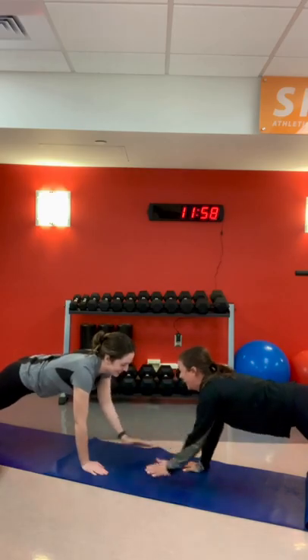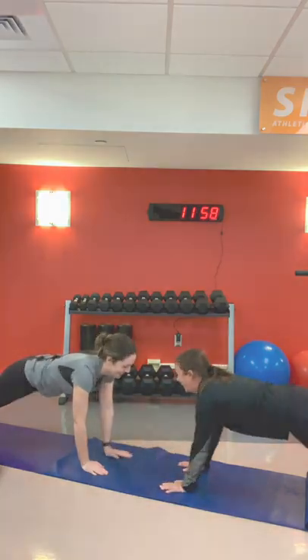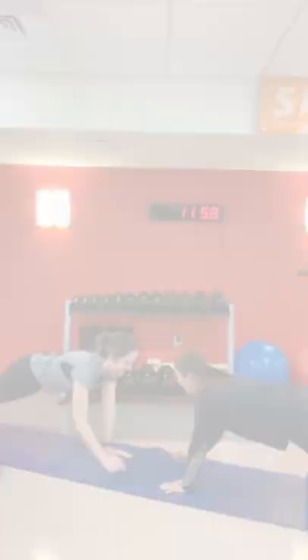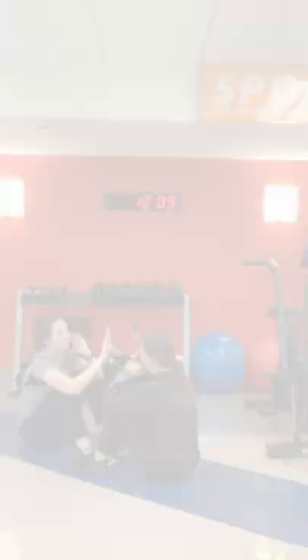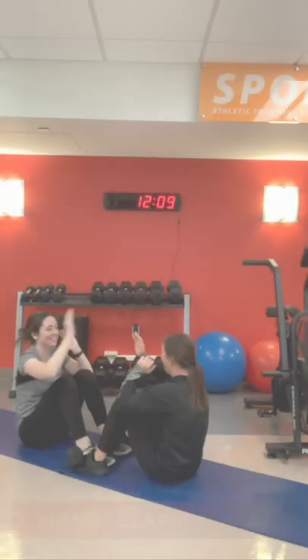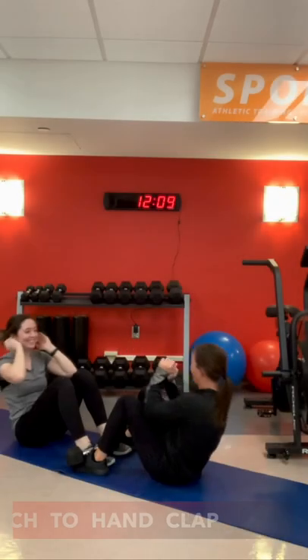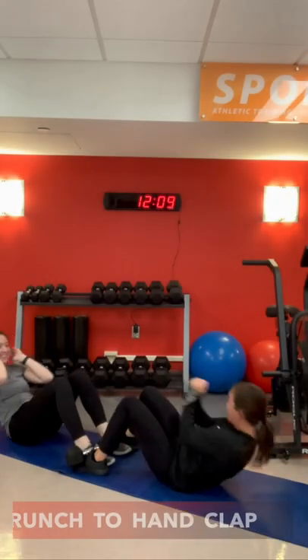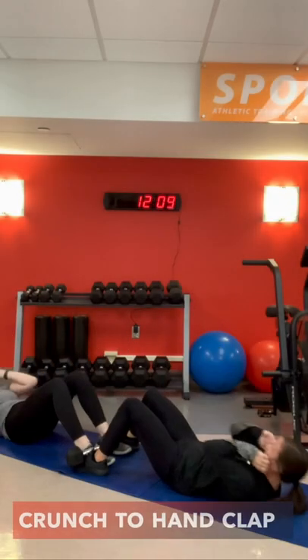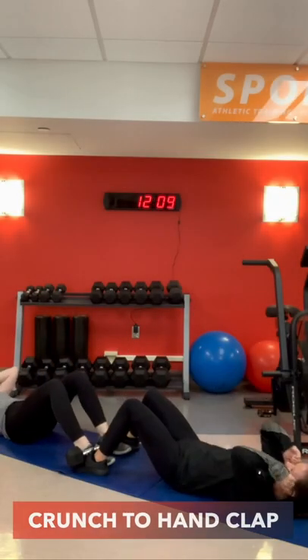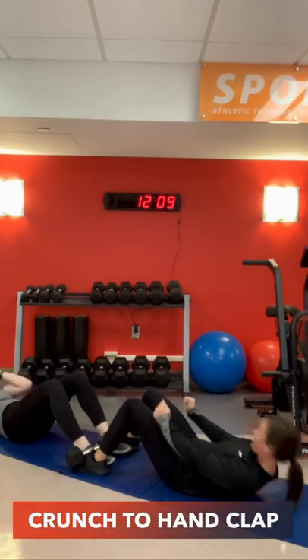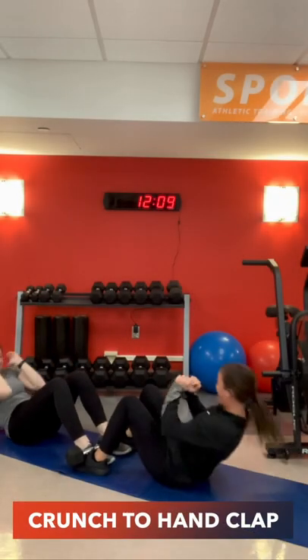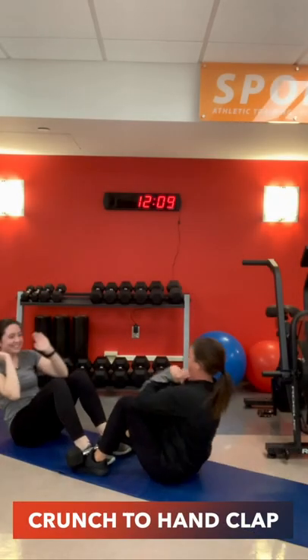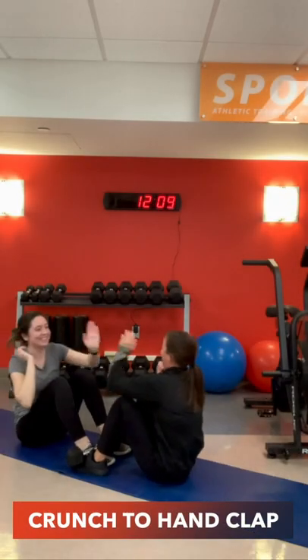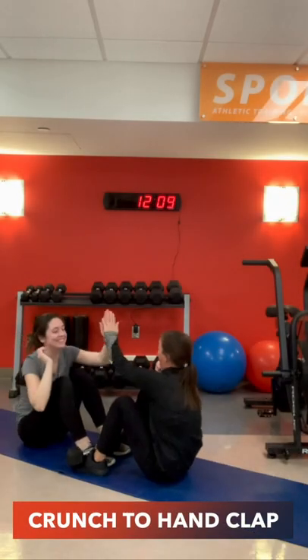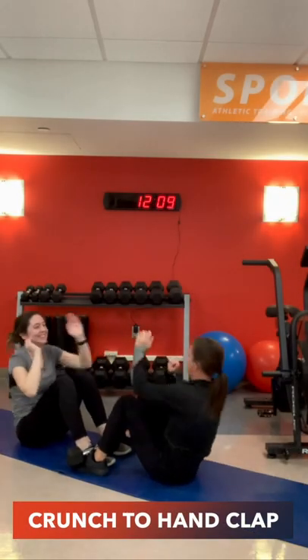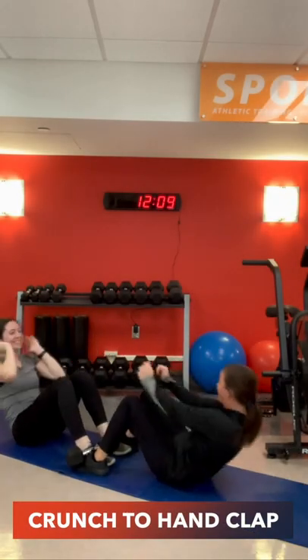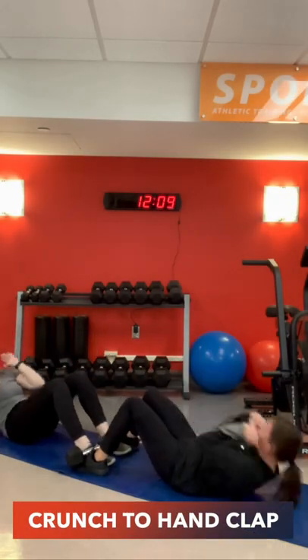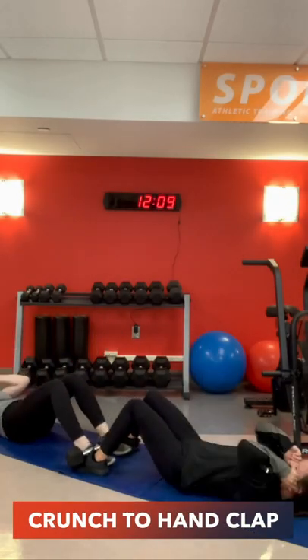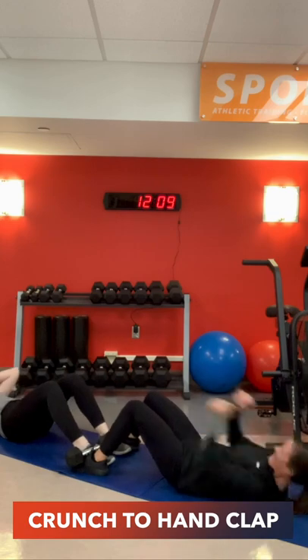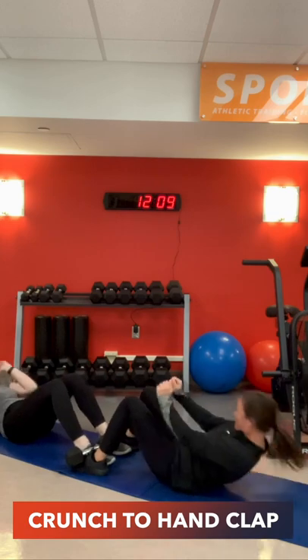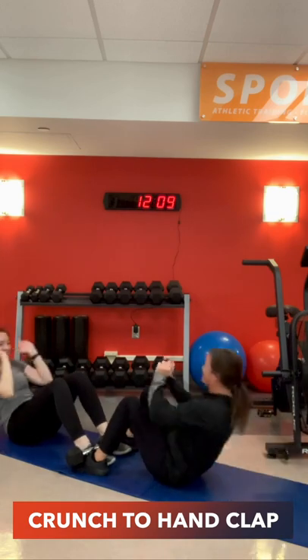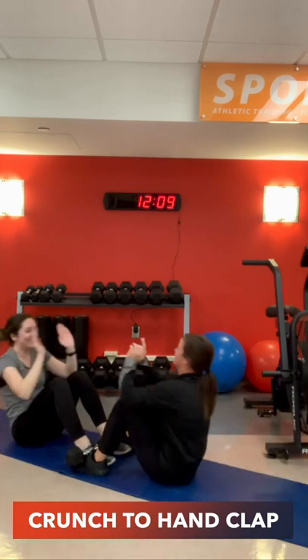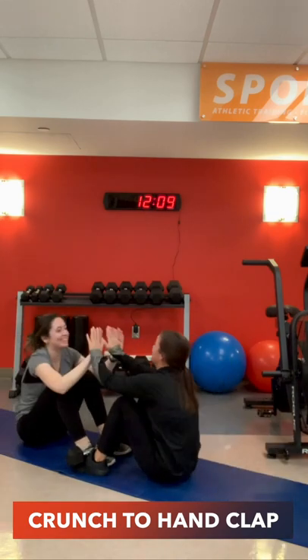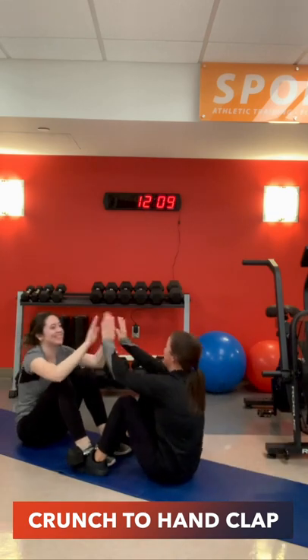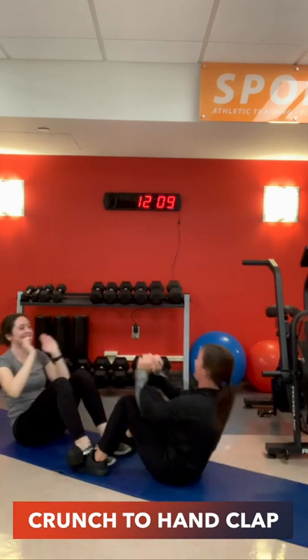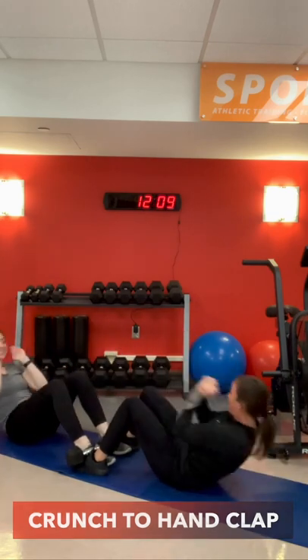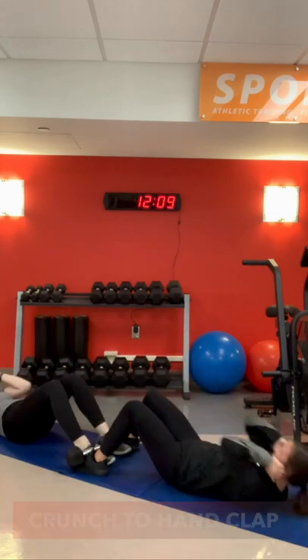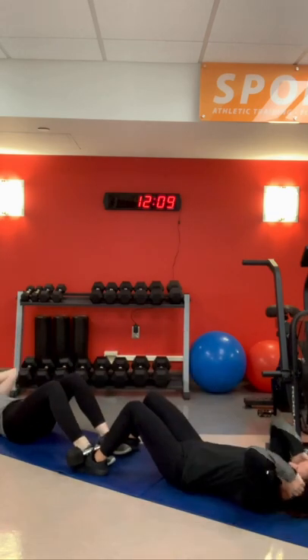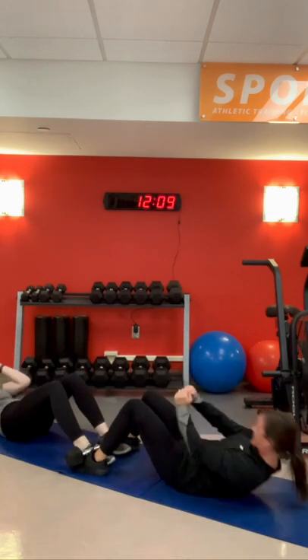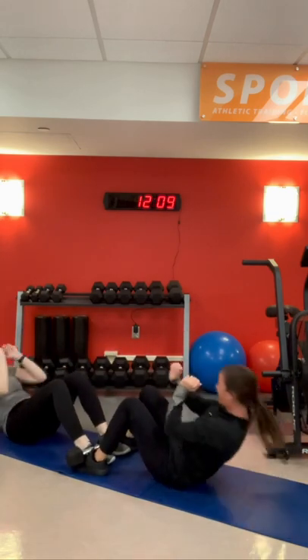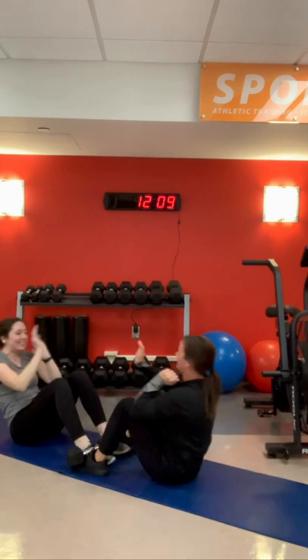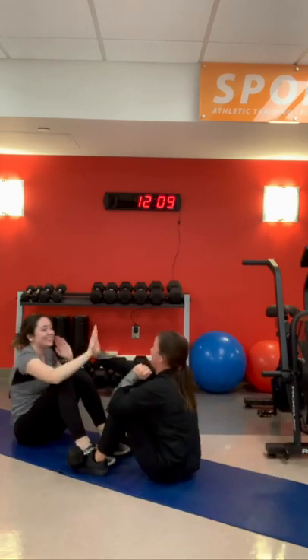Our next movement is a crunch to hand clap. When doing the crunch, ensure that the movement doesn't come from your head or neck.